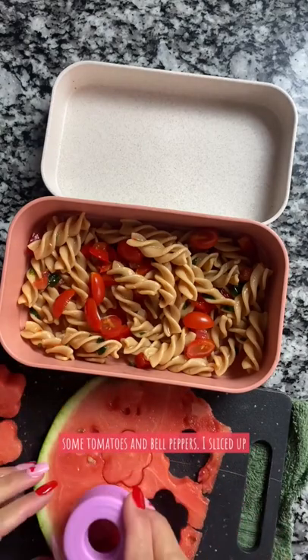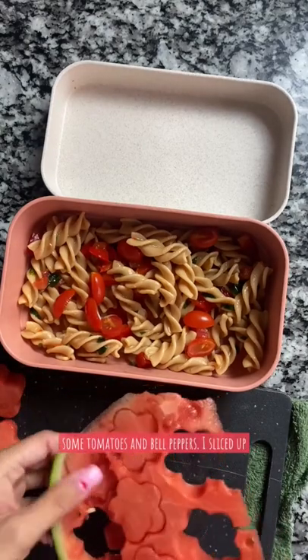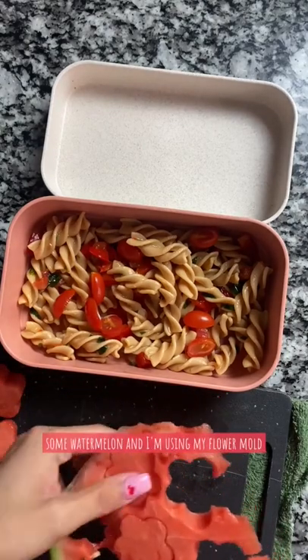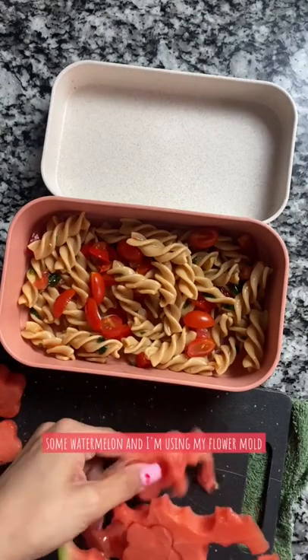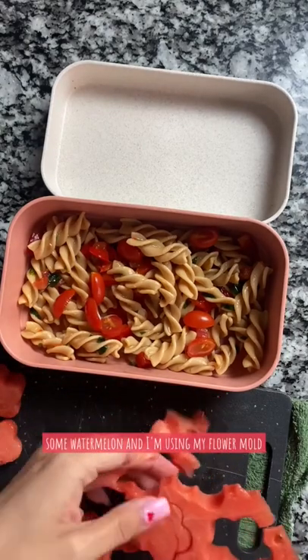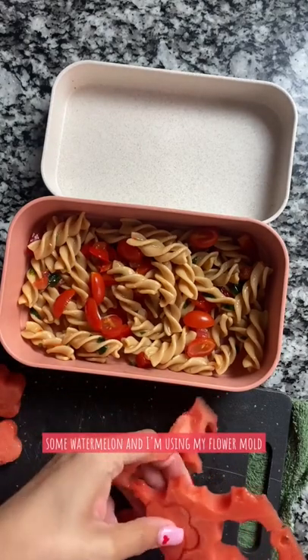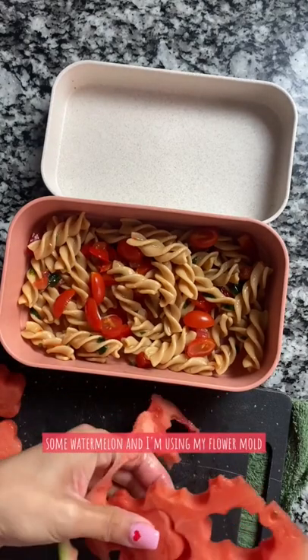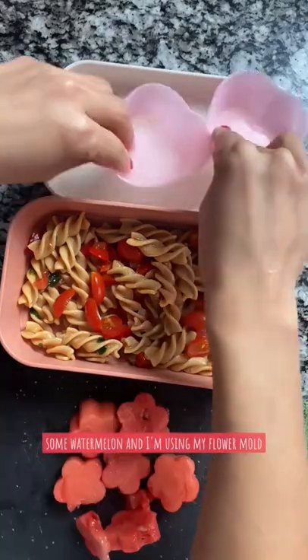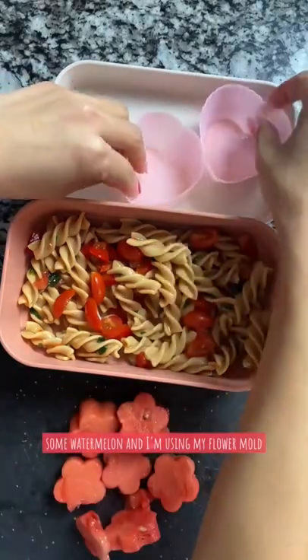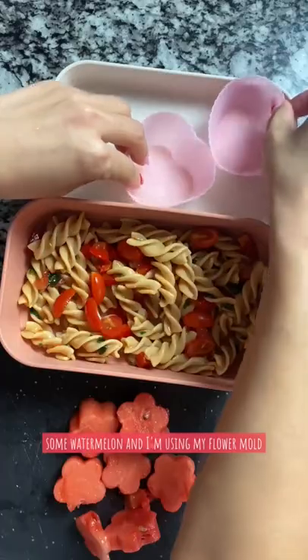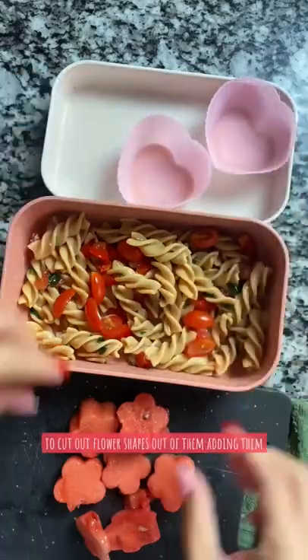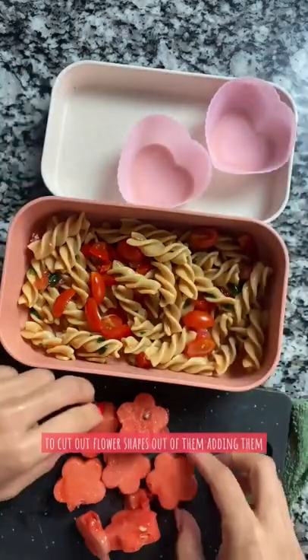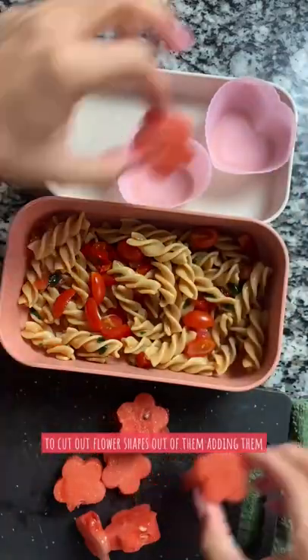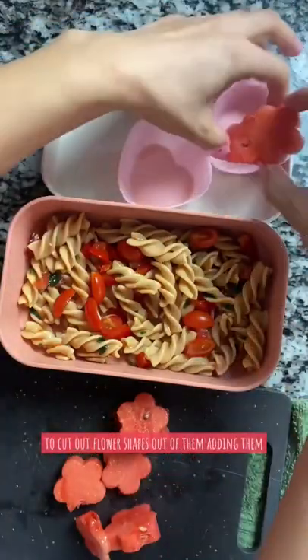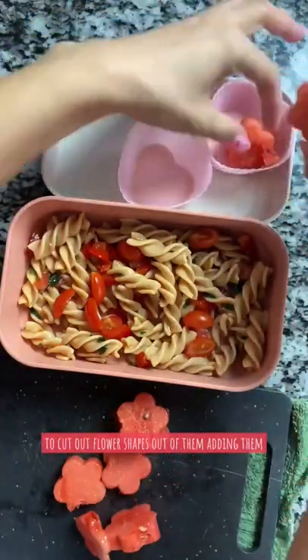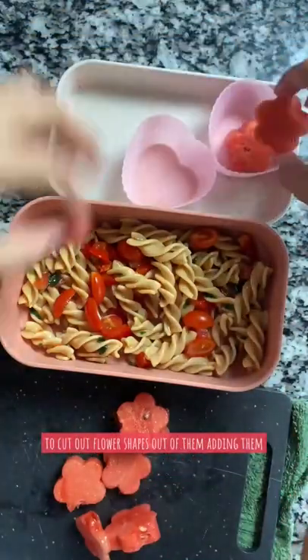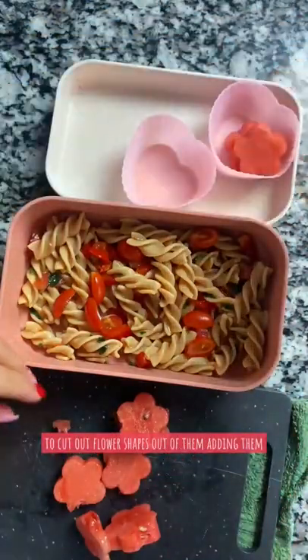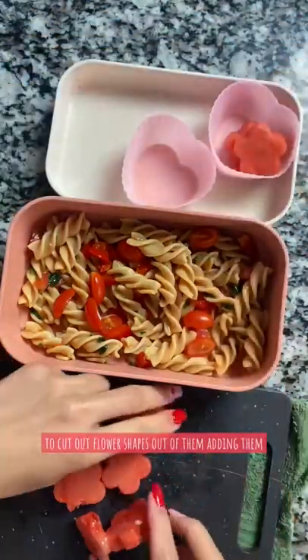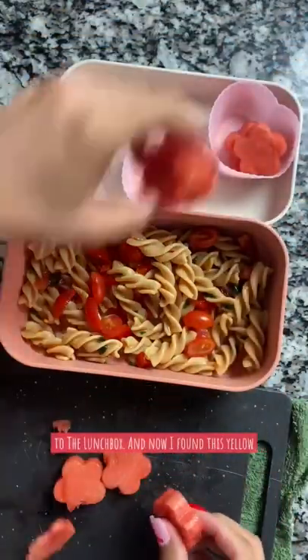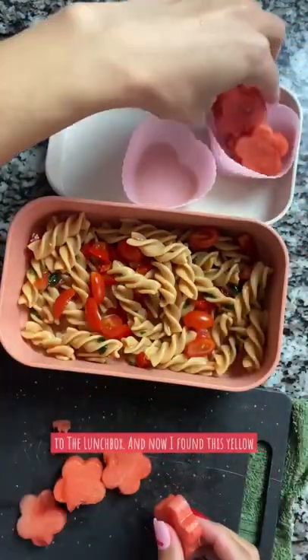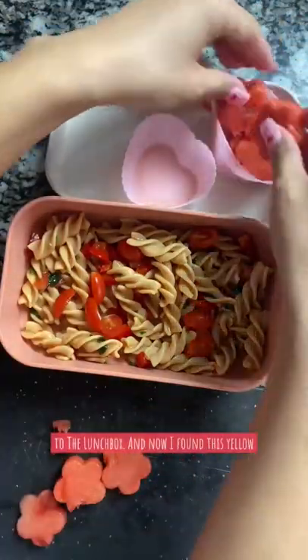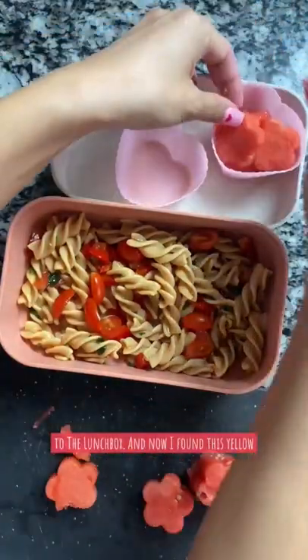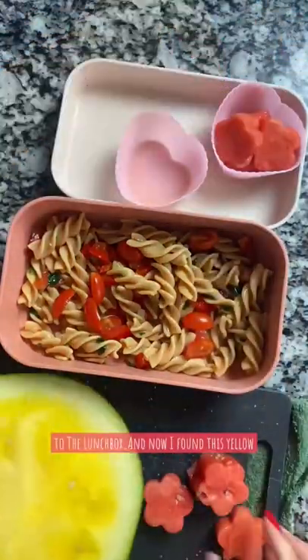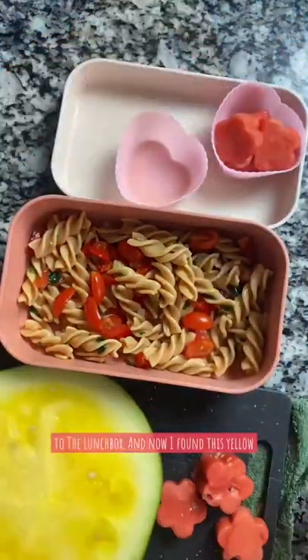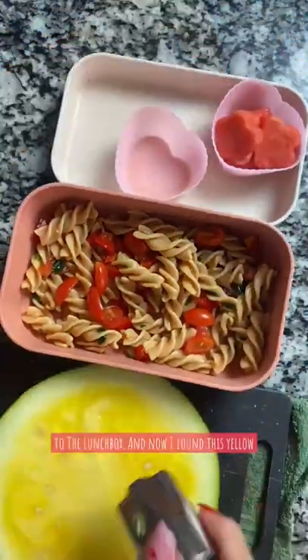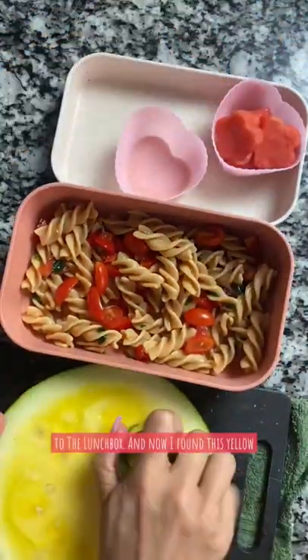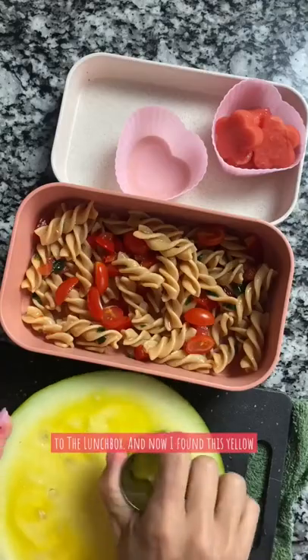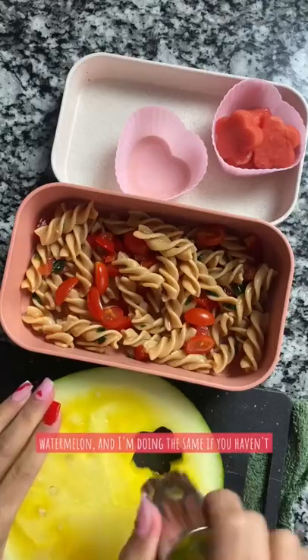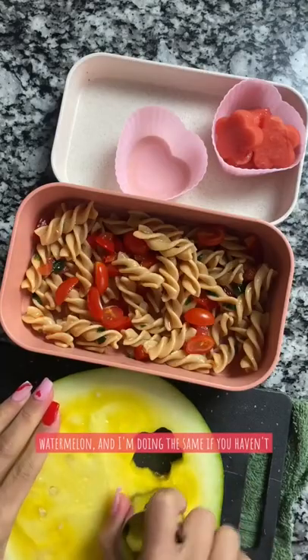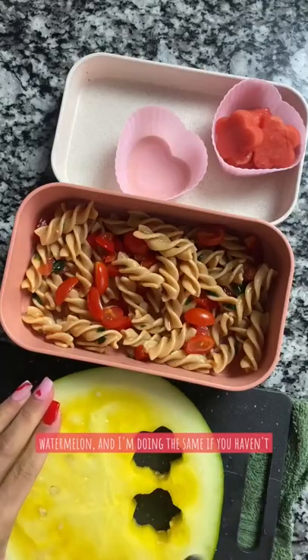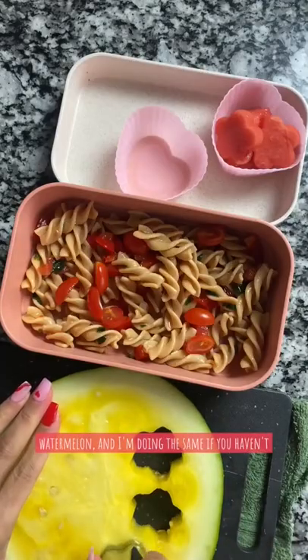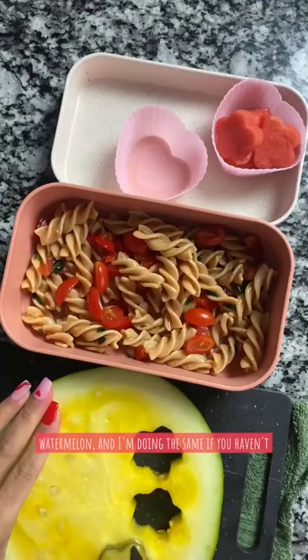I sliced up some watermelon and I'm using my flower mold to cut out flower shapes out of them, adding them to the lunchbox. And now I found this yellow watermelon and I'm doing the same.